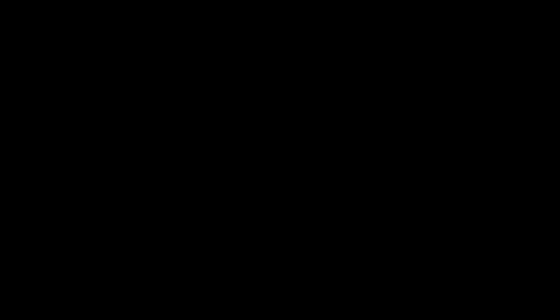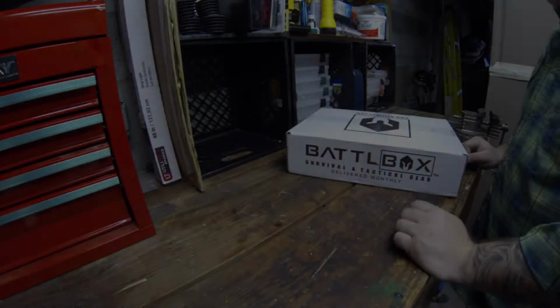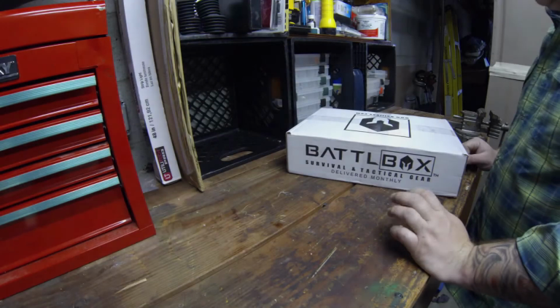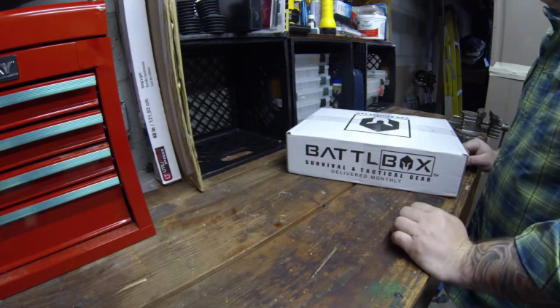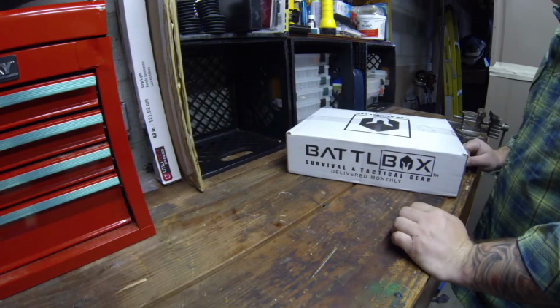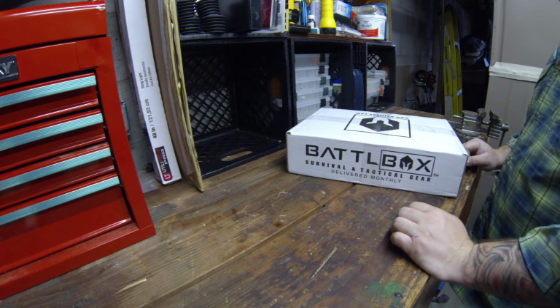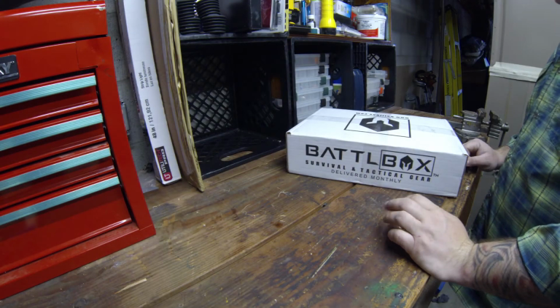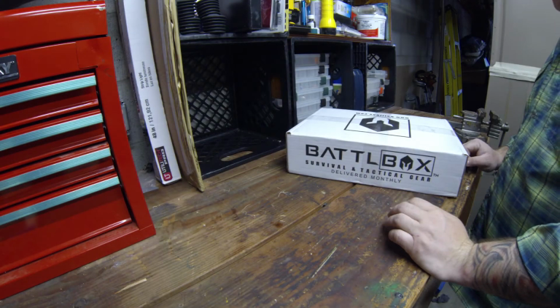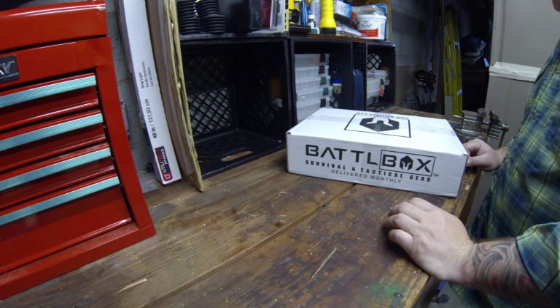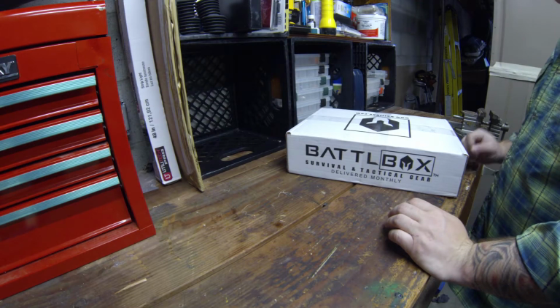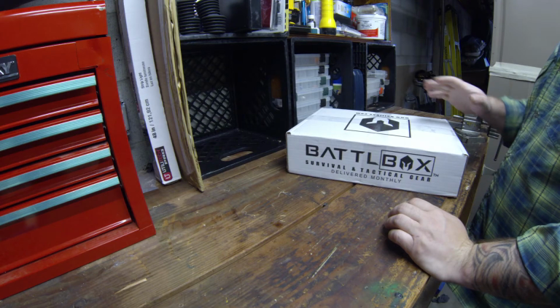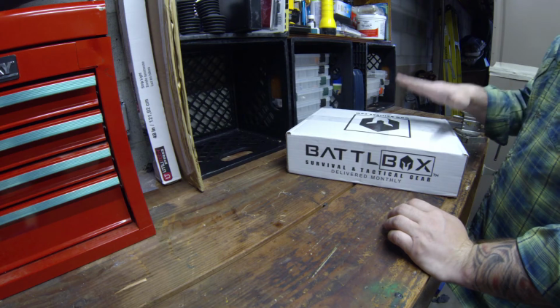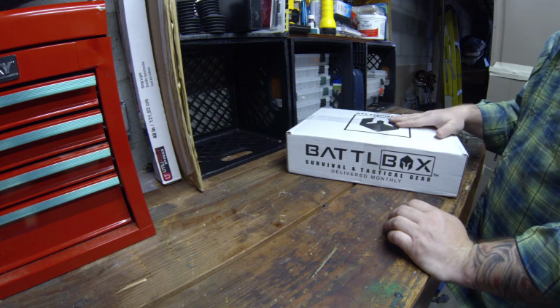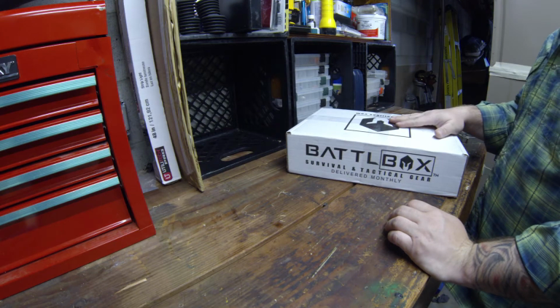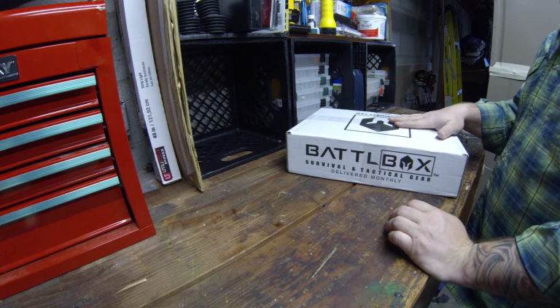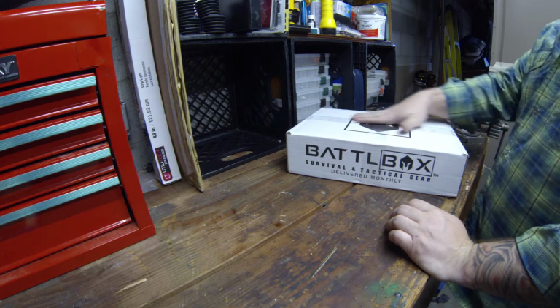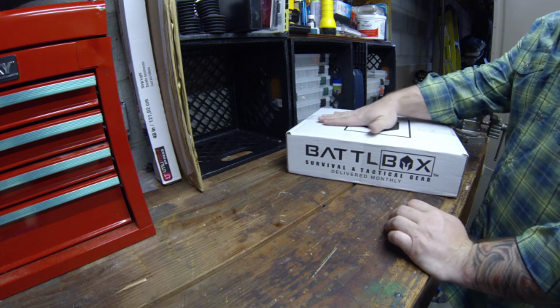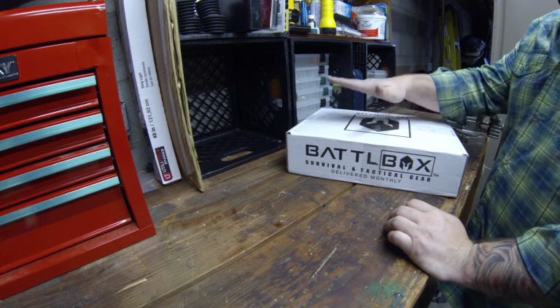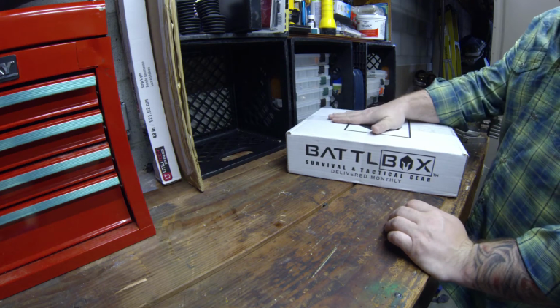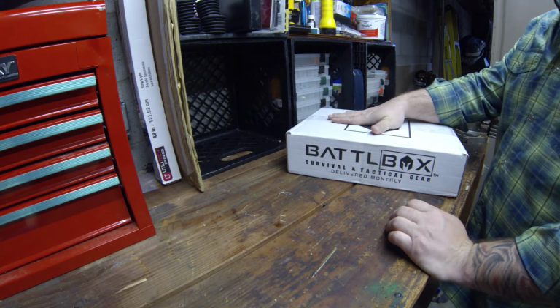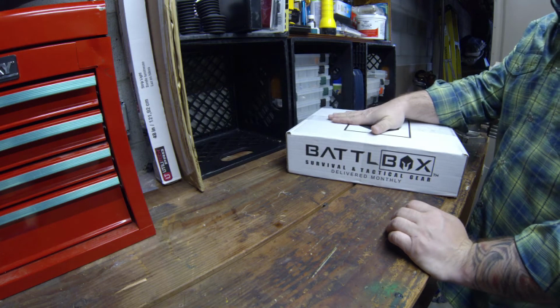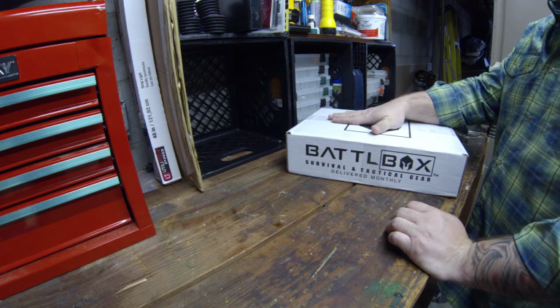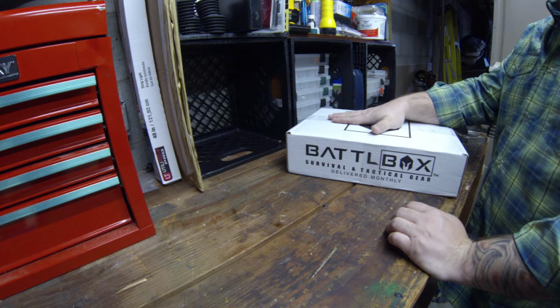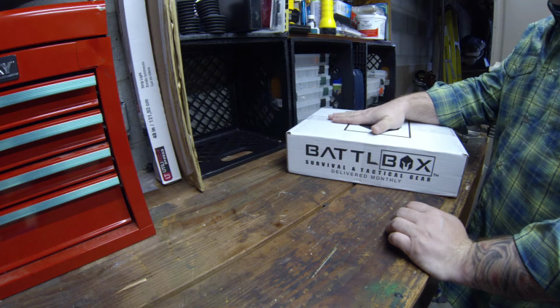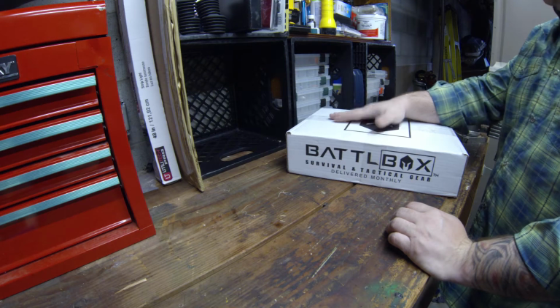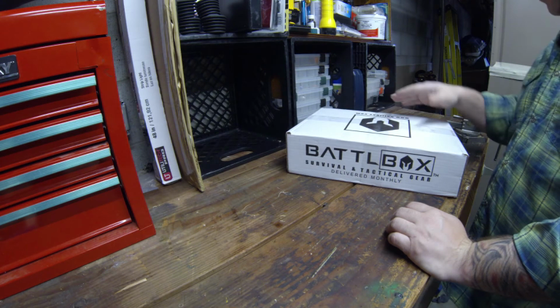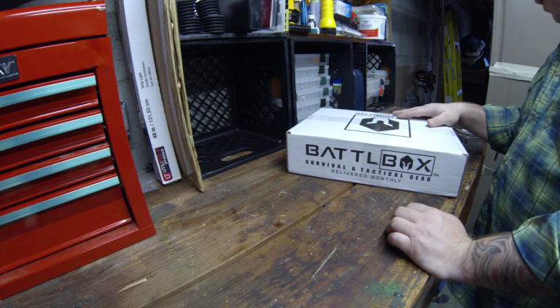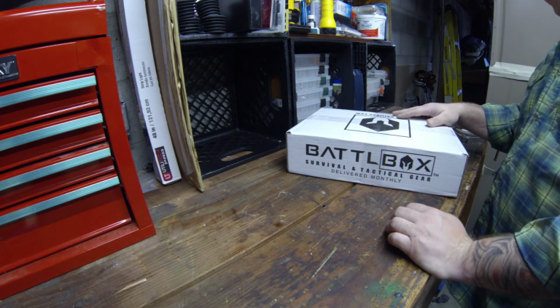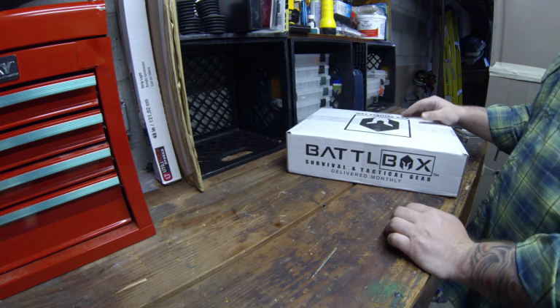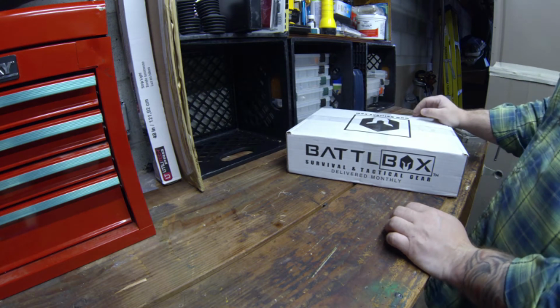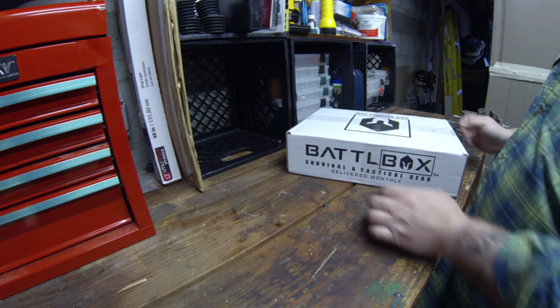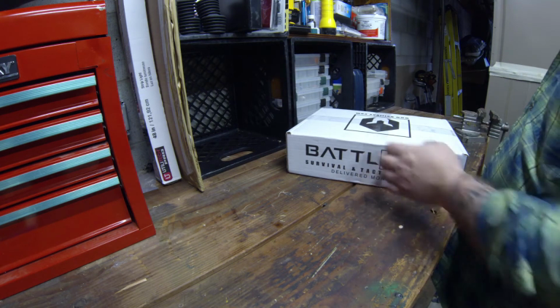Hey folks, it's Mark with yakangler.com. I got back from the boondoggle down in Jenny Springs and look what was at our front door — my Battle Box for February. Let's go ahead and open it up and see what we got.